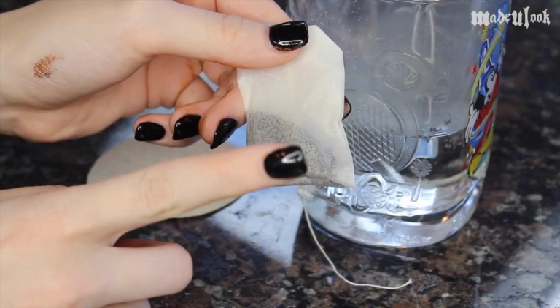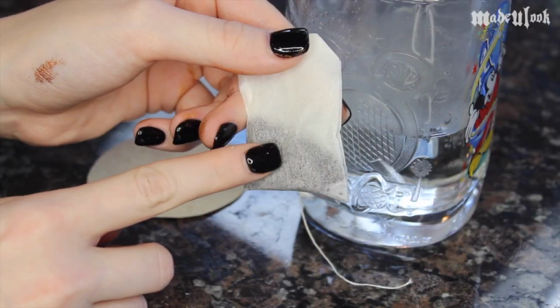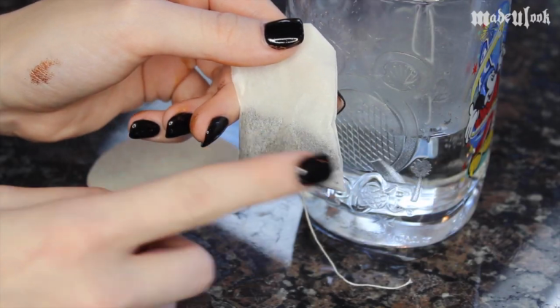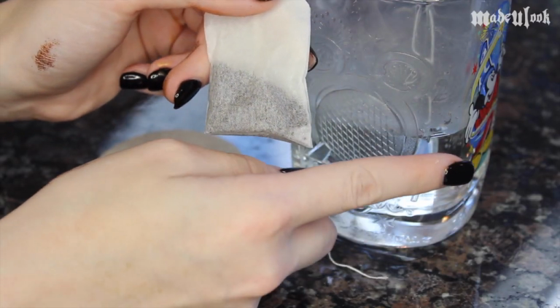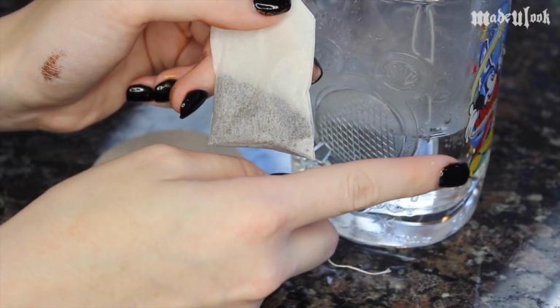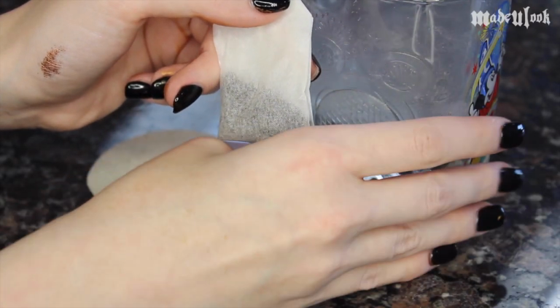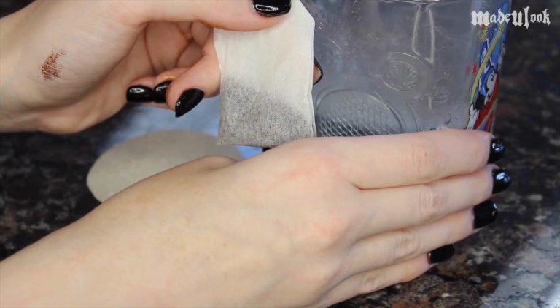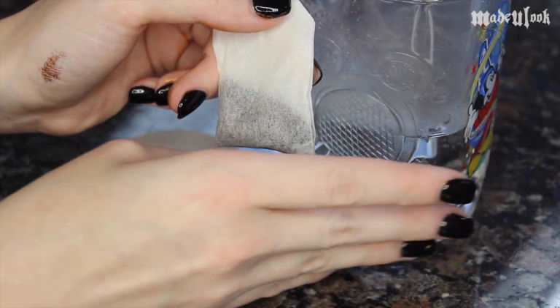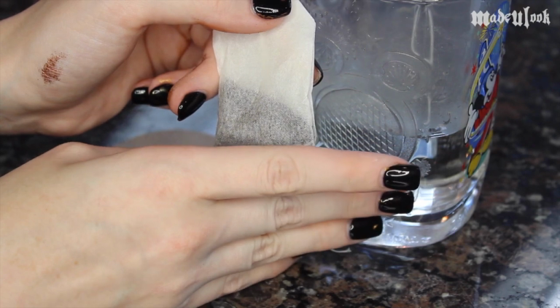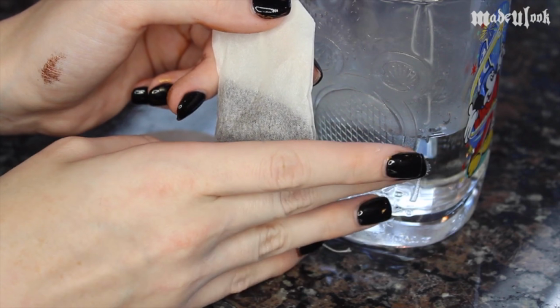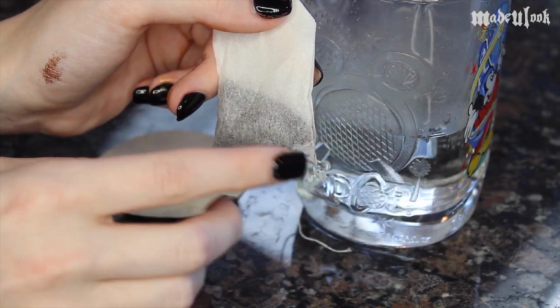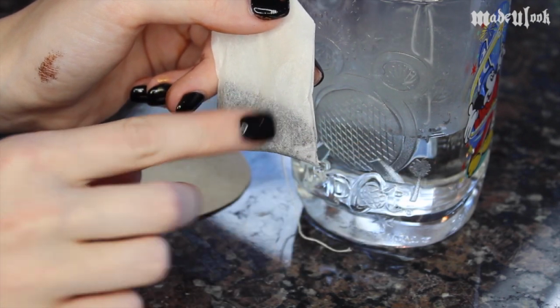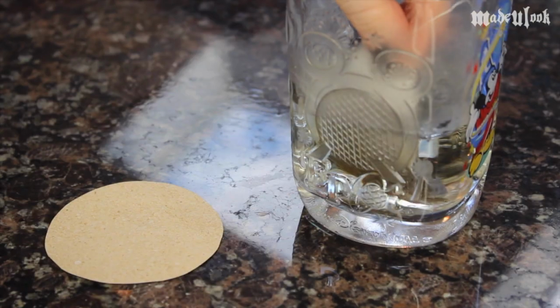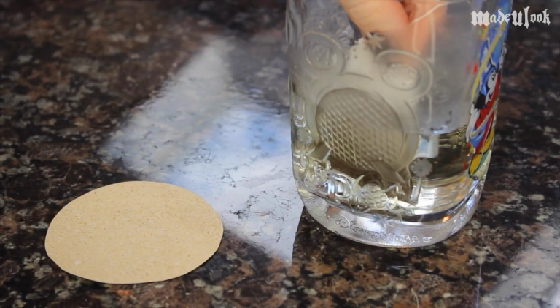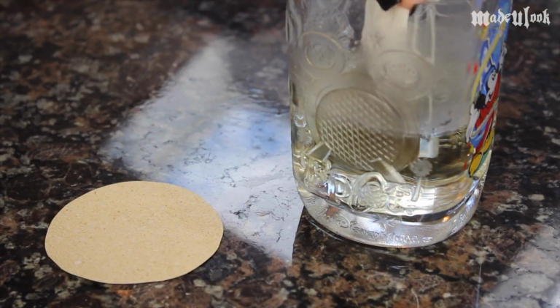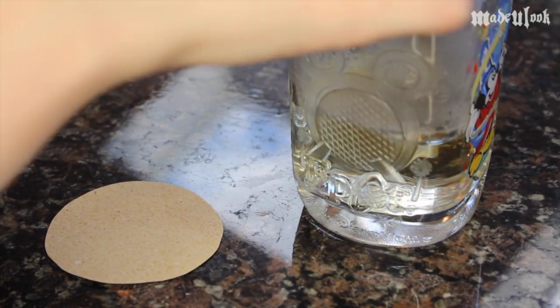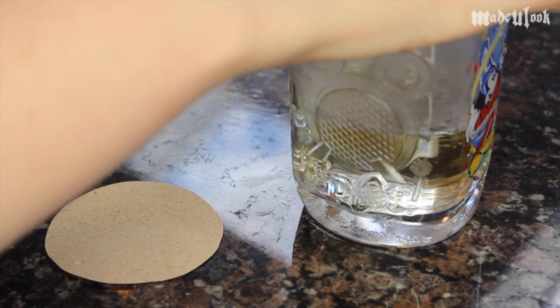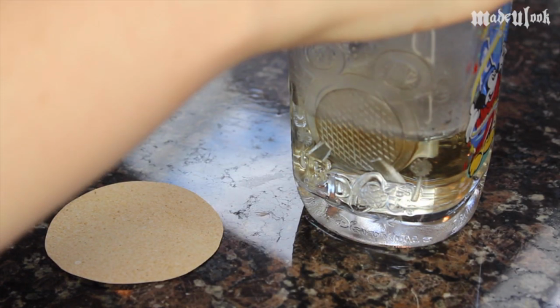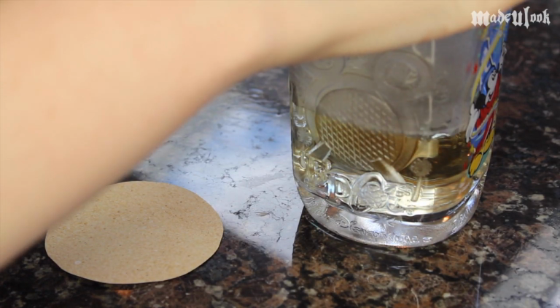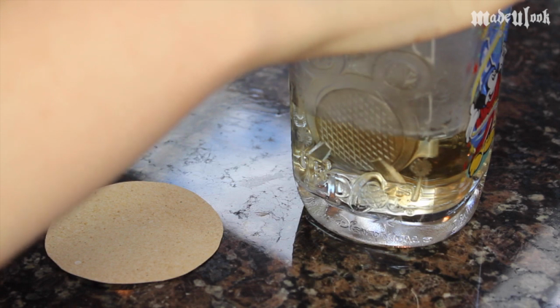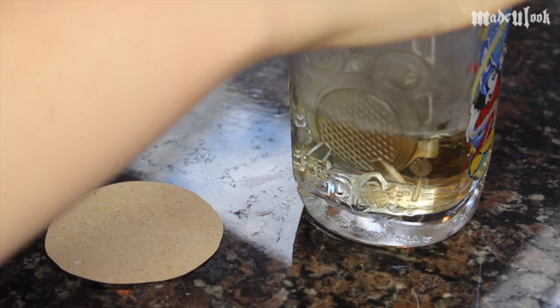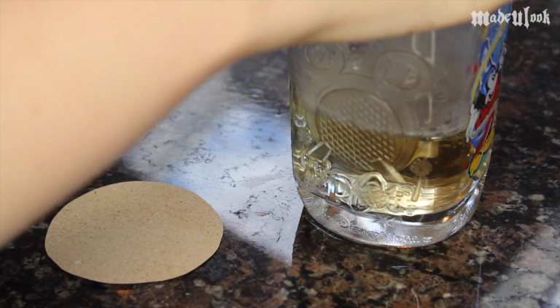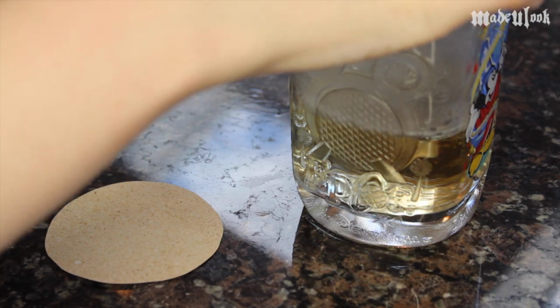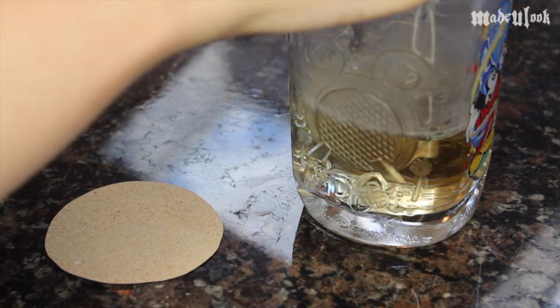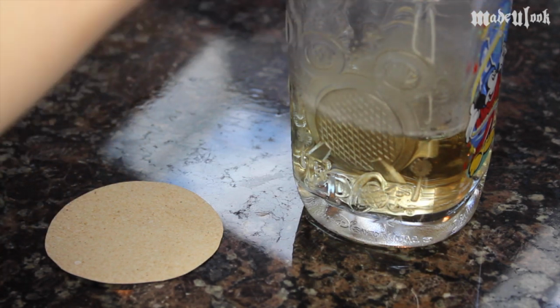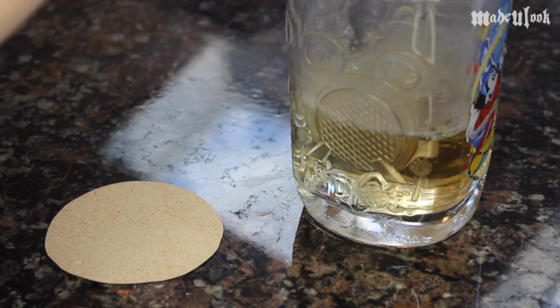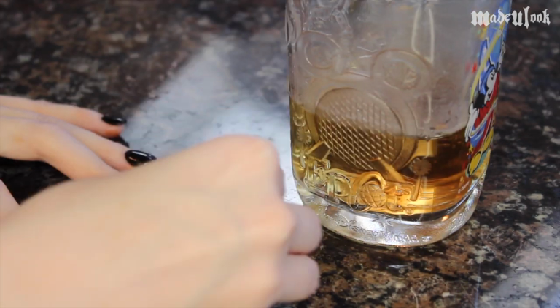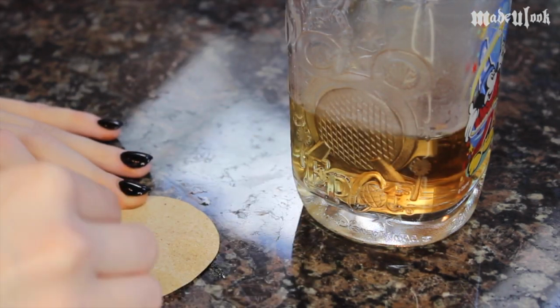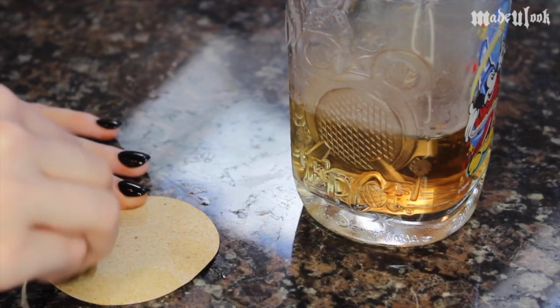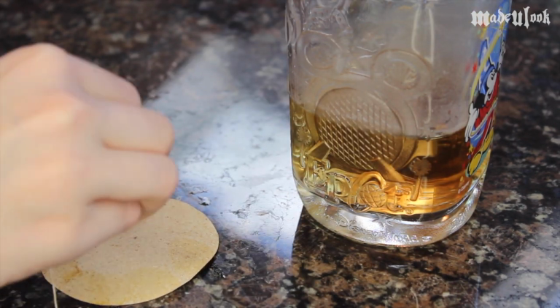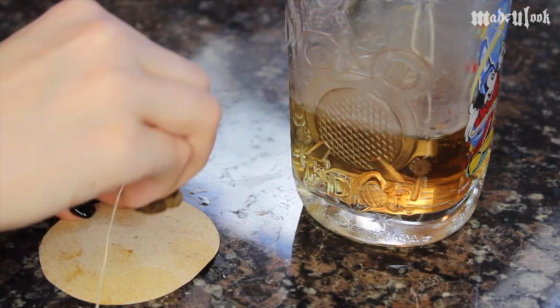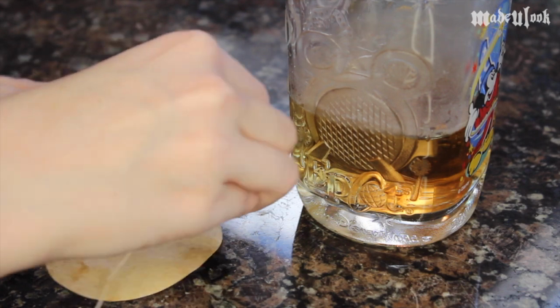We're then going to take this teabag and put it into a glass of warm, not hot, water. Once you dip the teabag in, wring it out and then we're going to dab it onto our clock. This is going to give it an old stained effect — cool, I know.